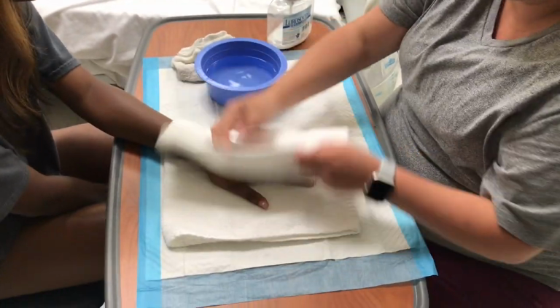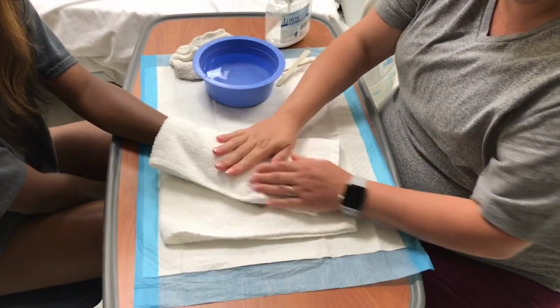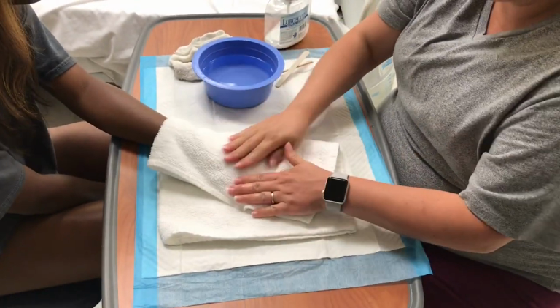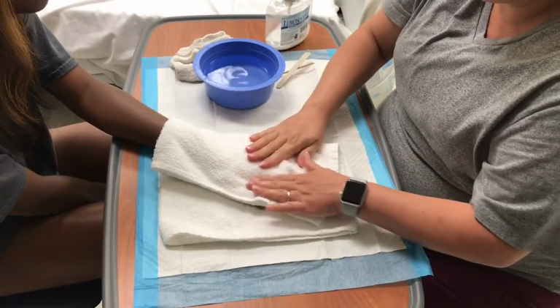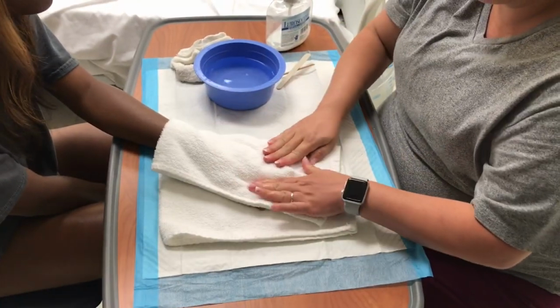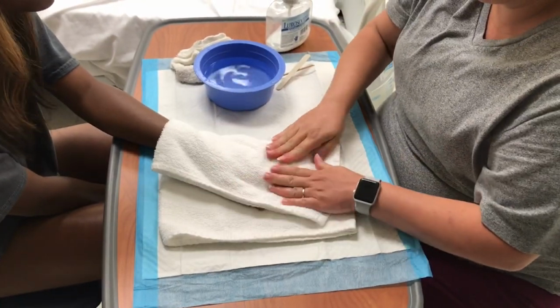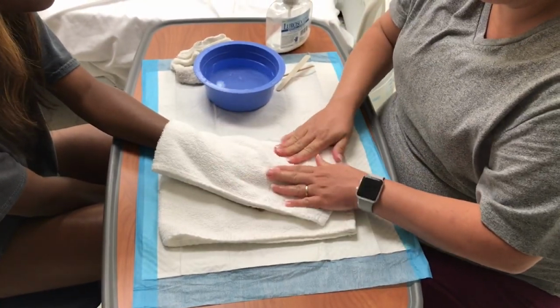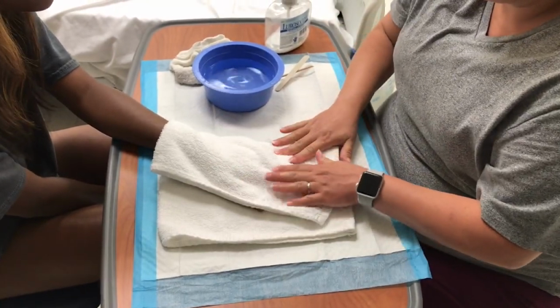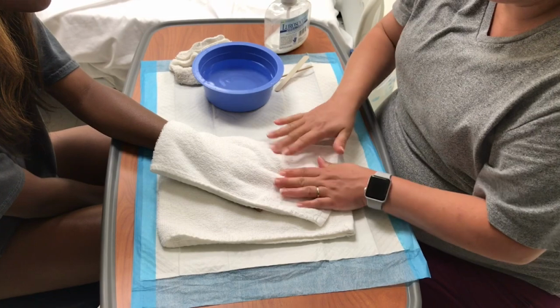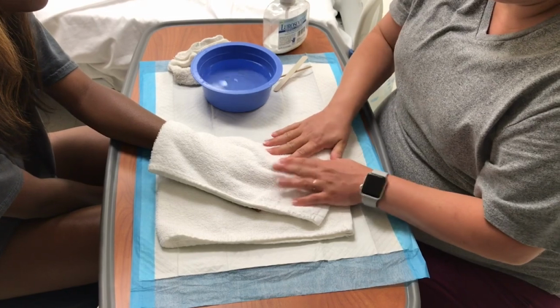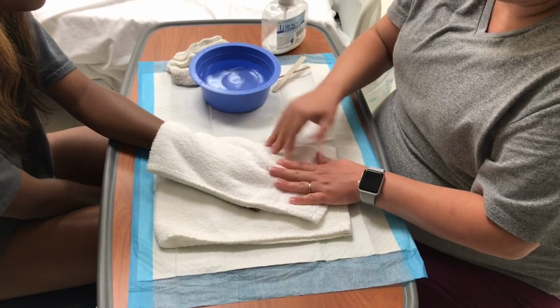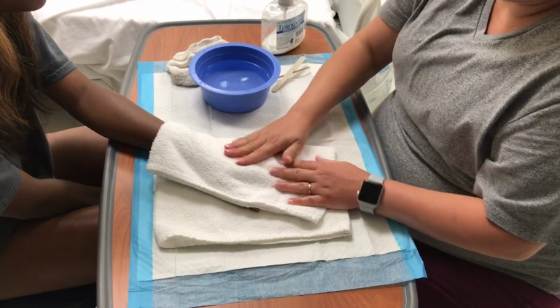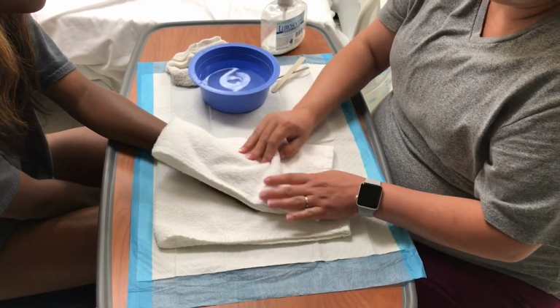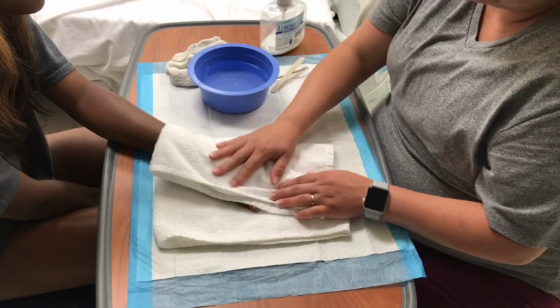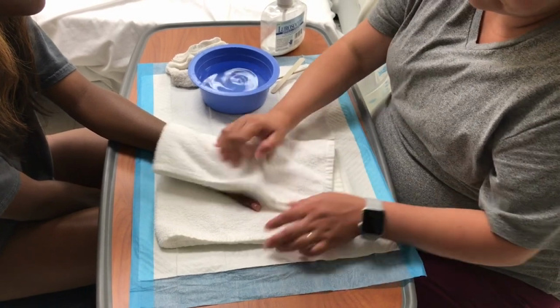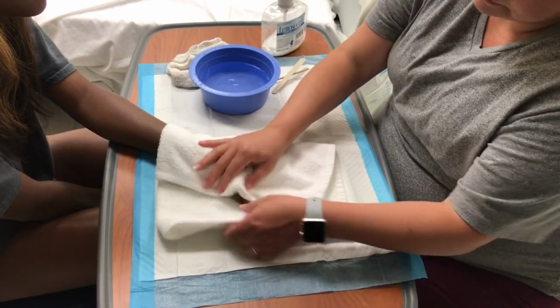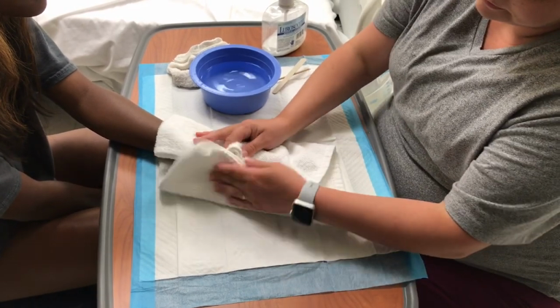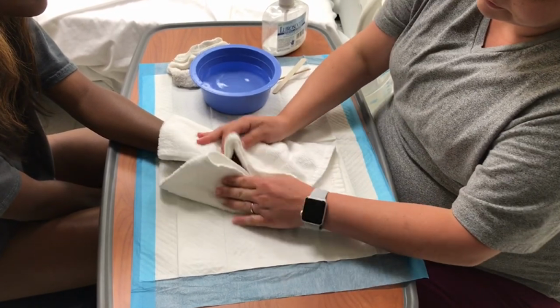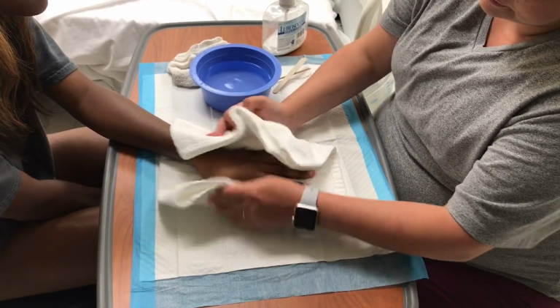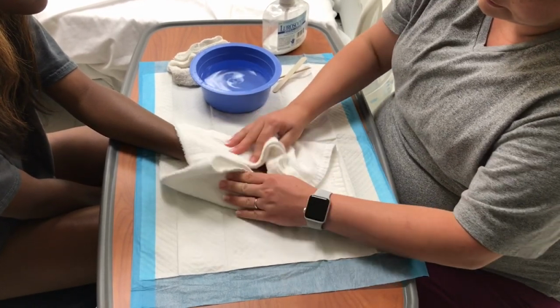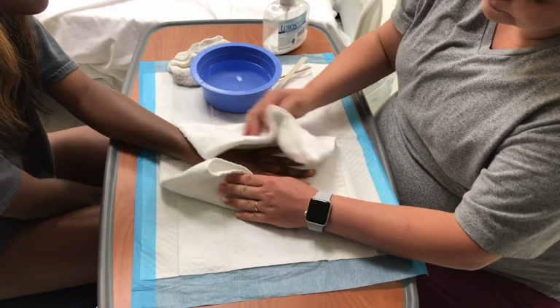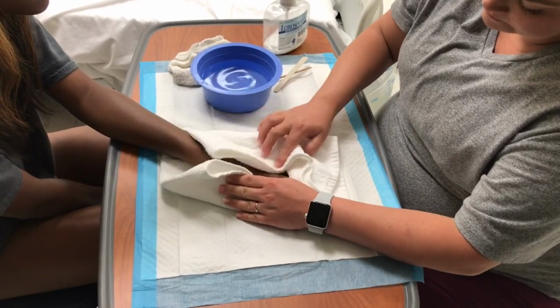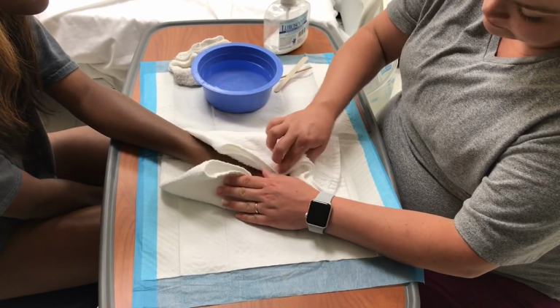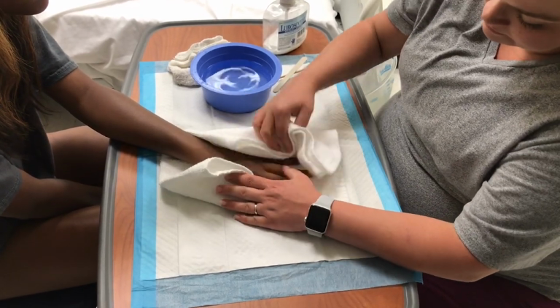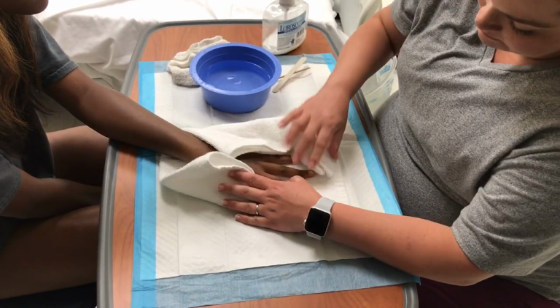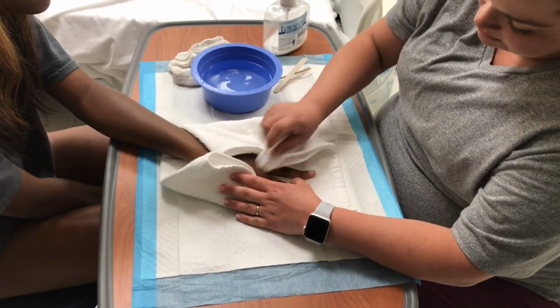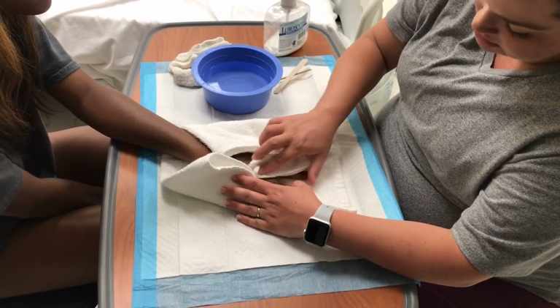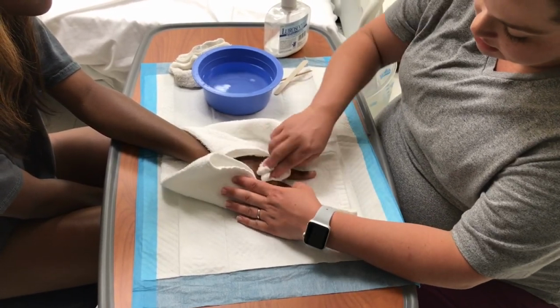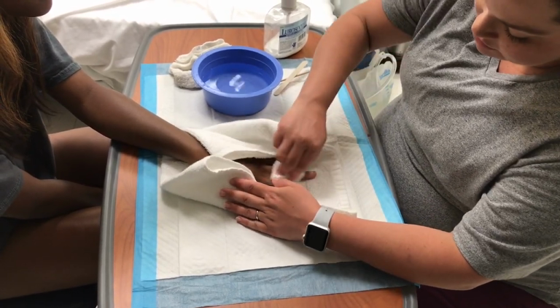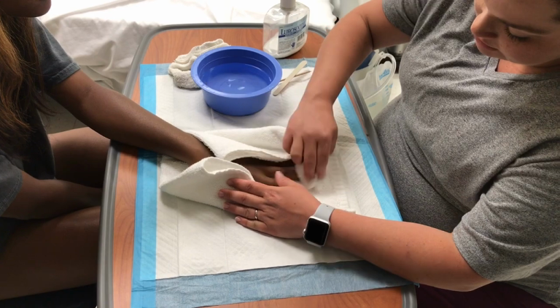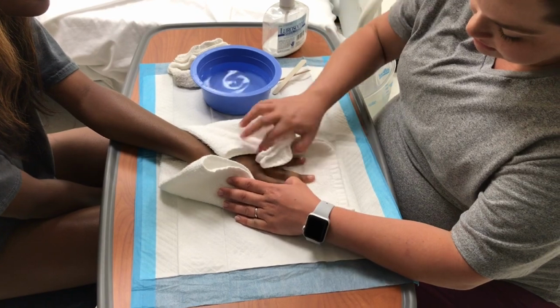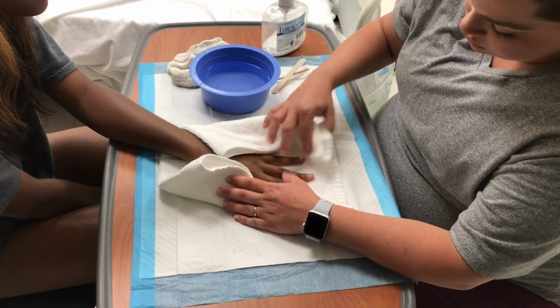I'm going to dry your hand. Make sure to dry in between your fingers.